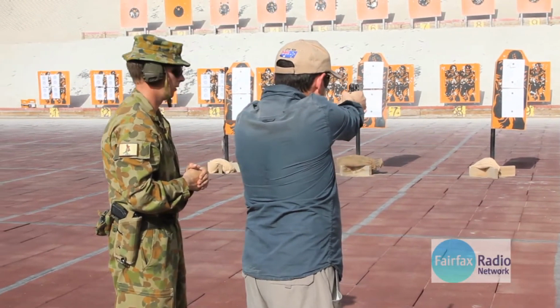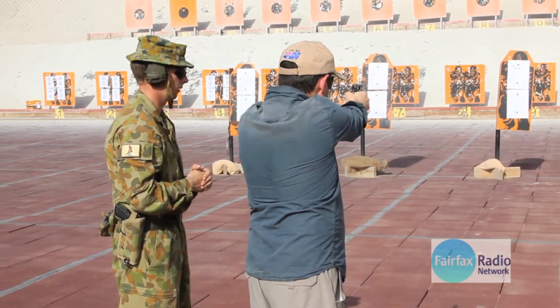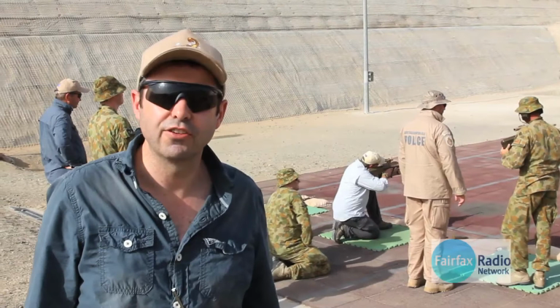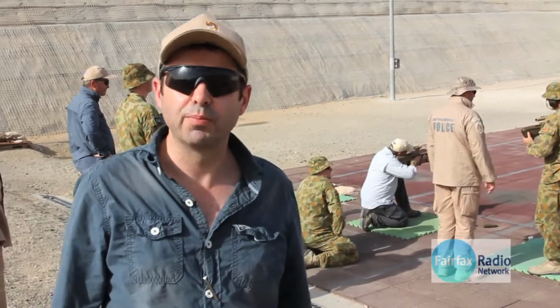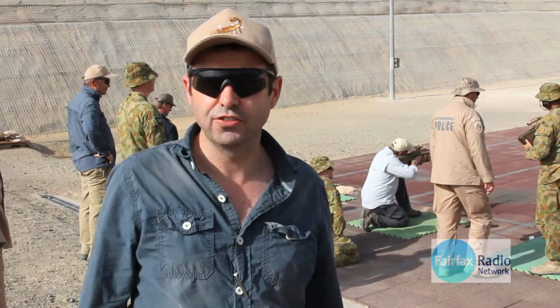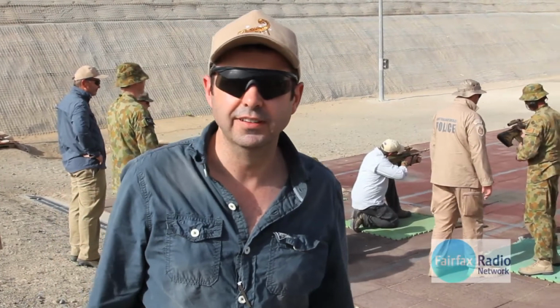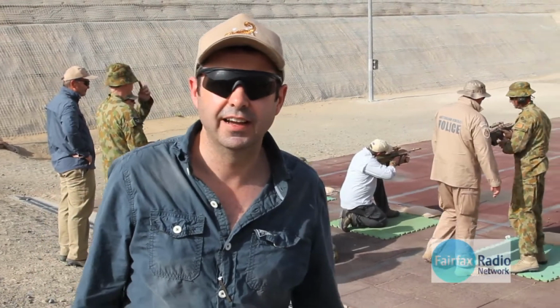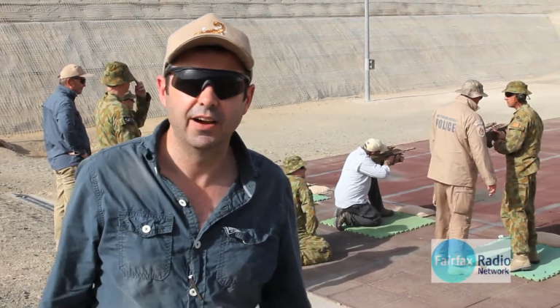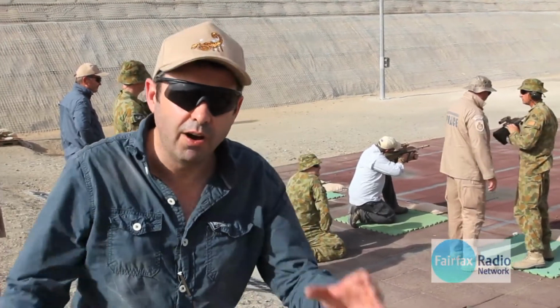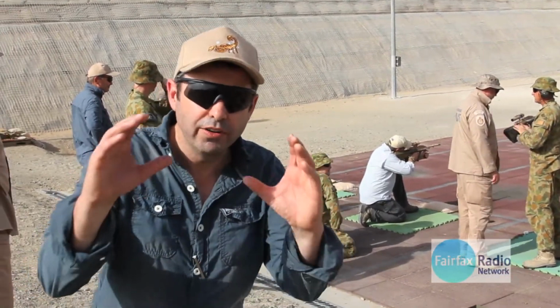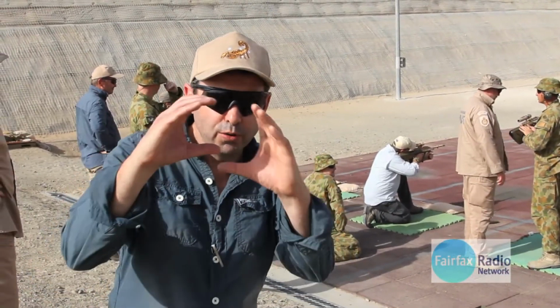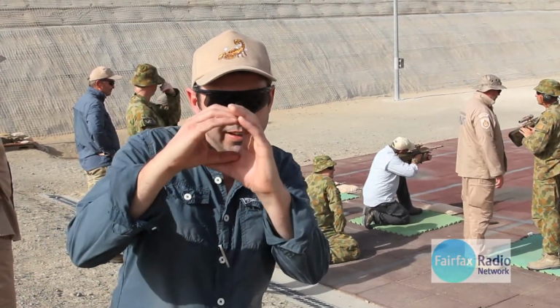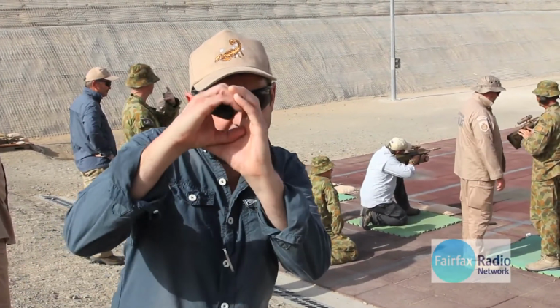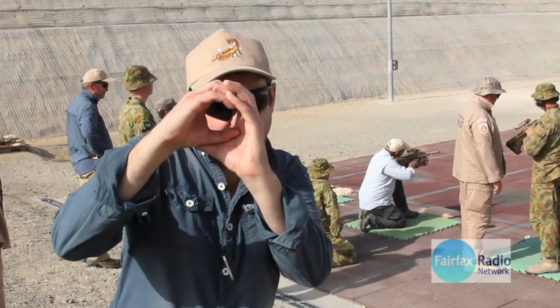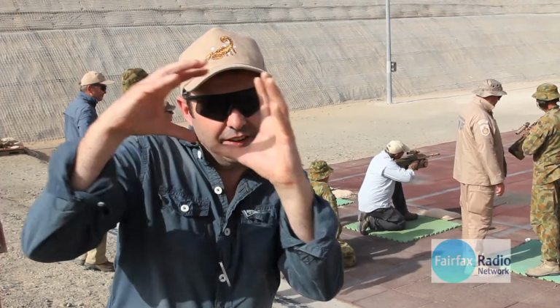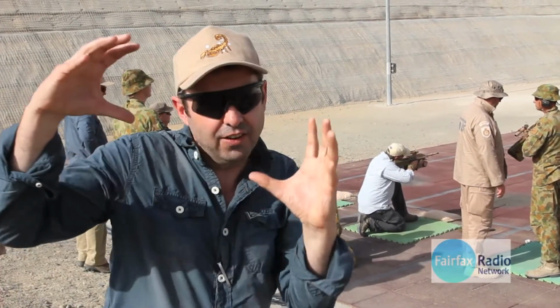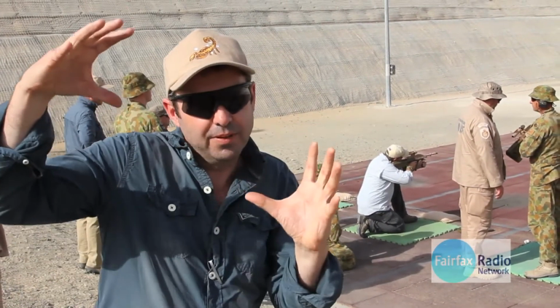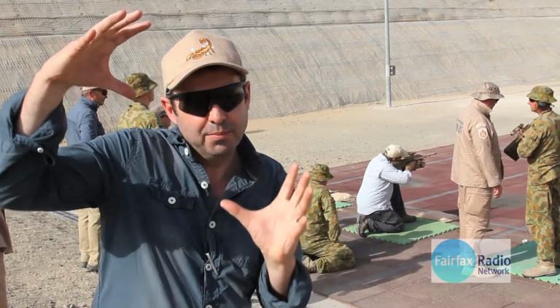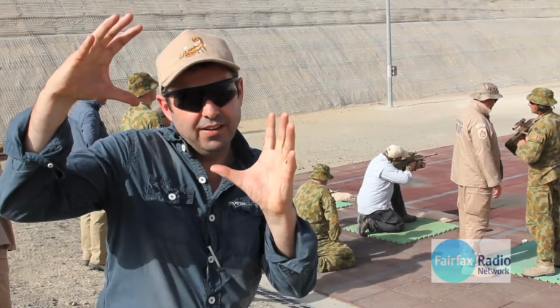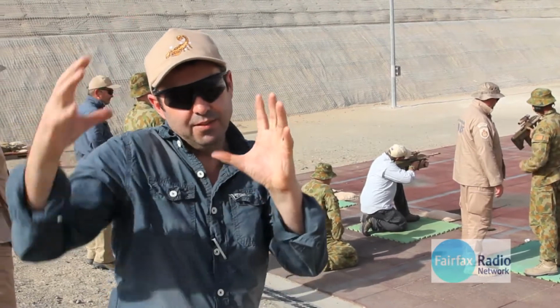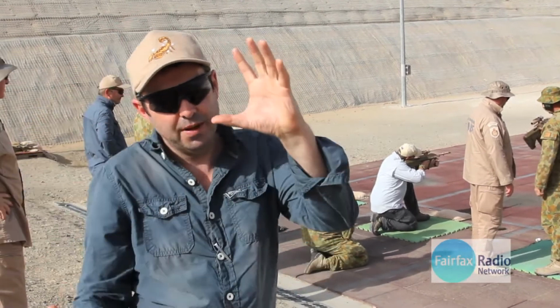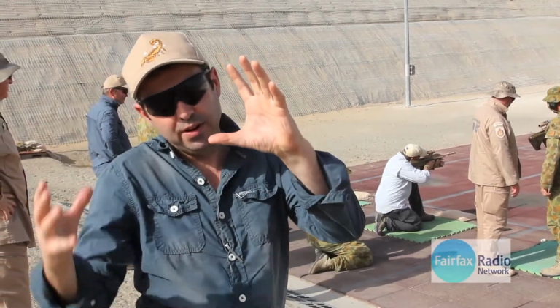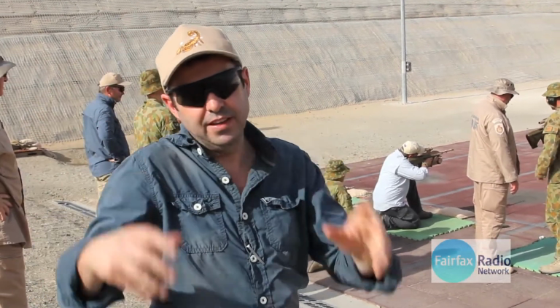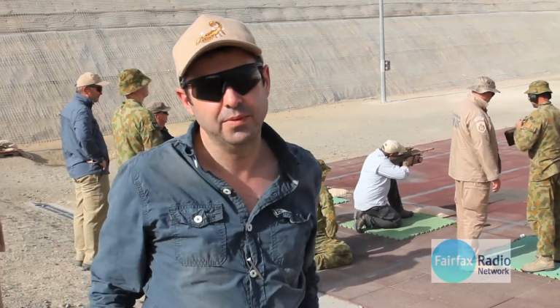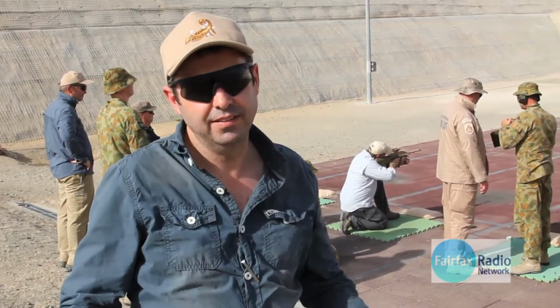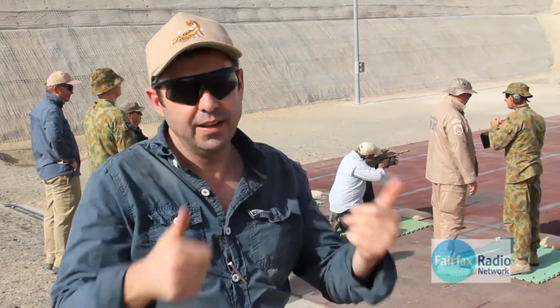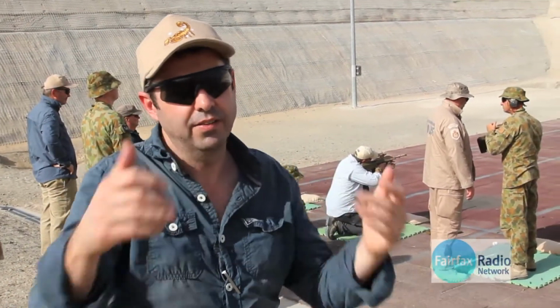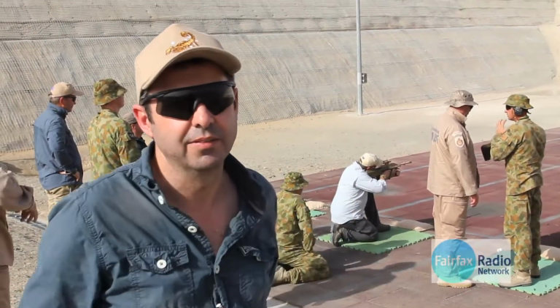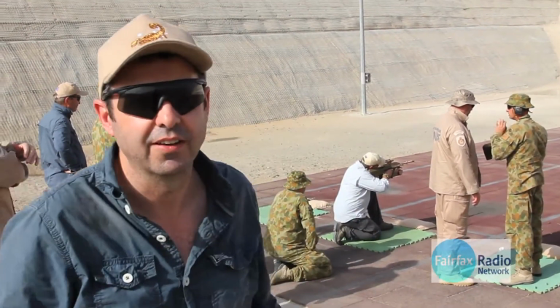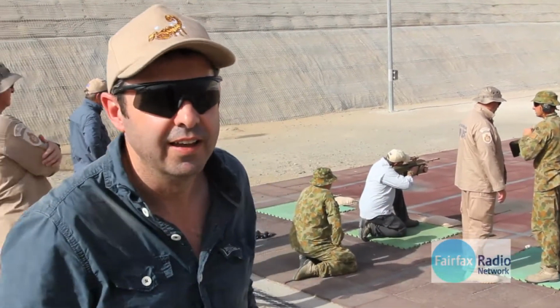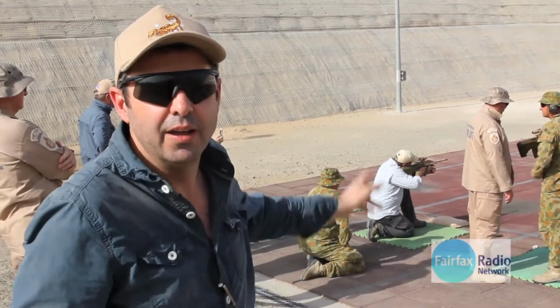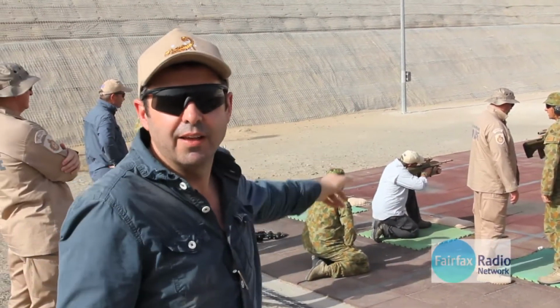I've just had a shot with a pistol. I wanted a tight grouping — I think I got a grouping a bit like that, with maybe one over here. Anyway, we're going to have a shot of the assault rifle now.